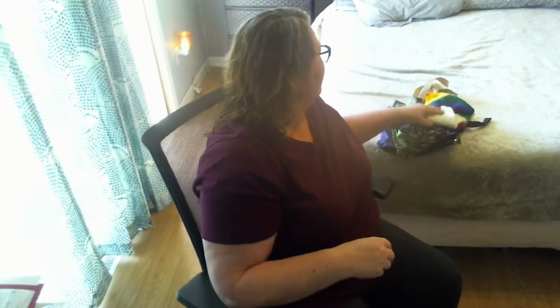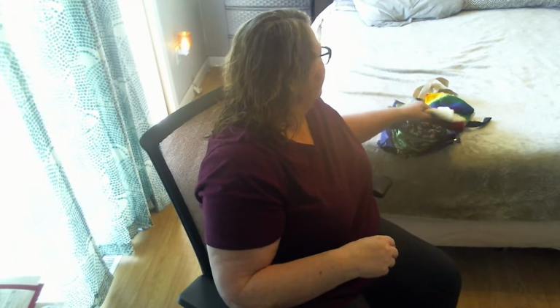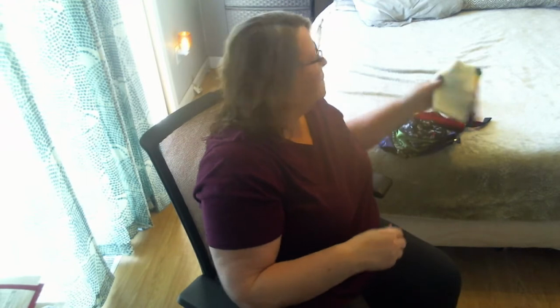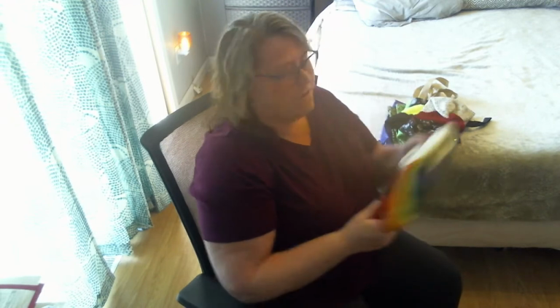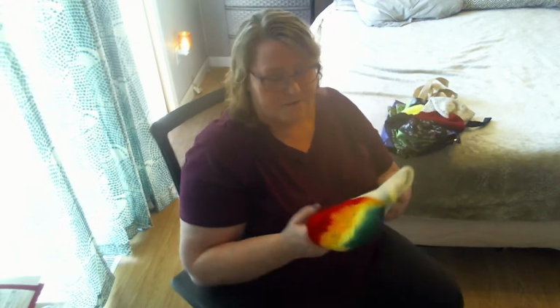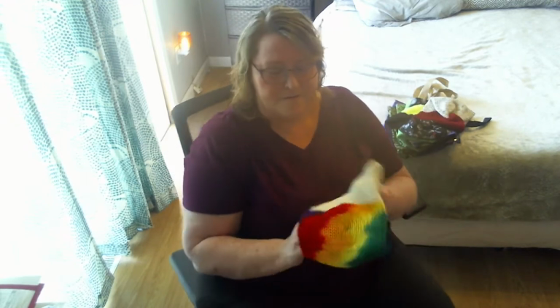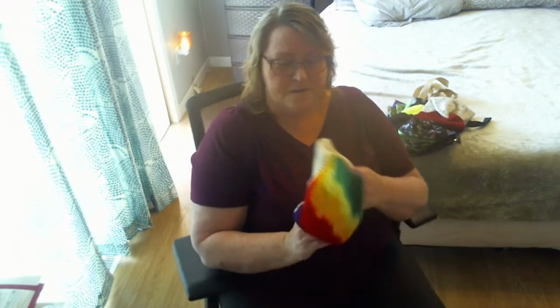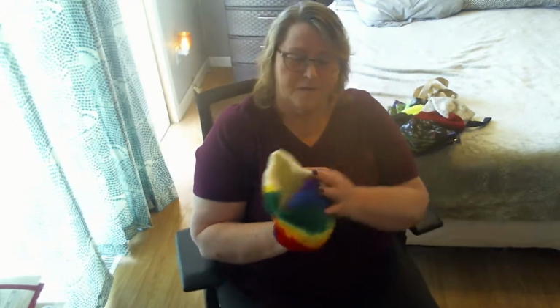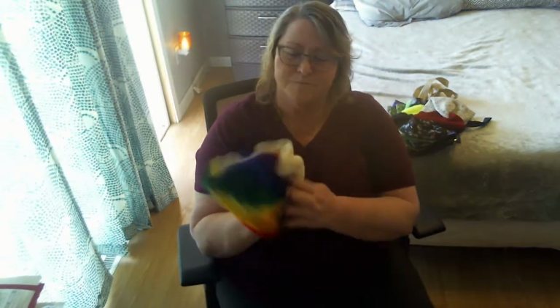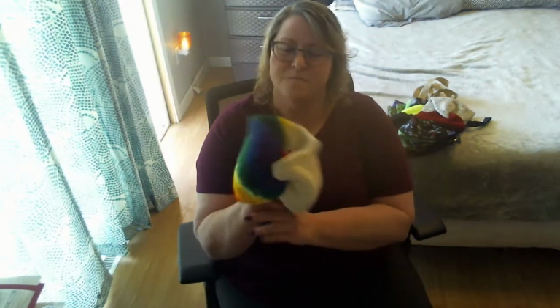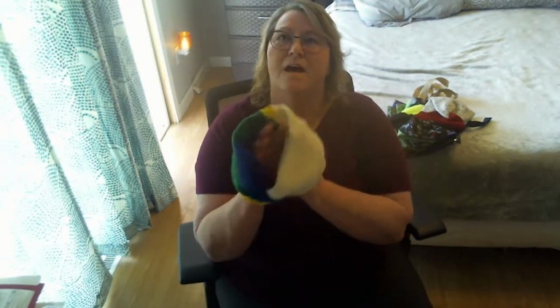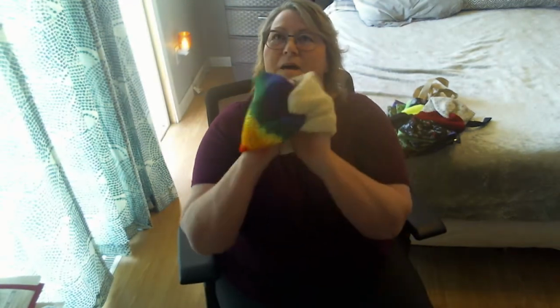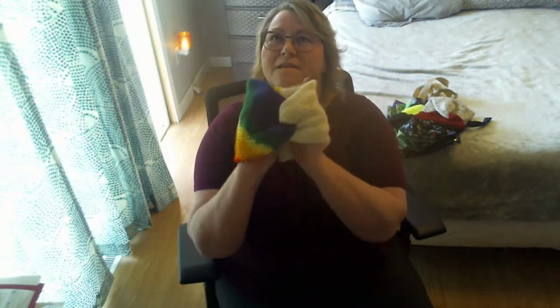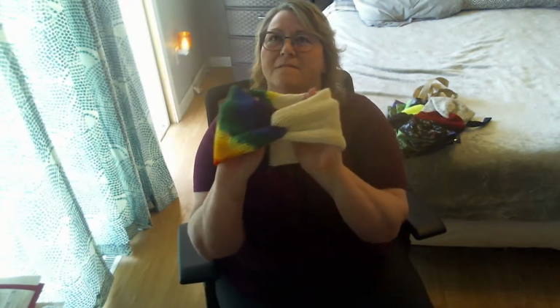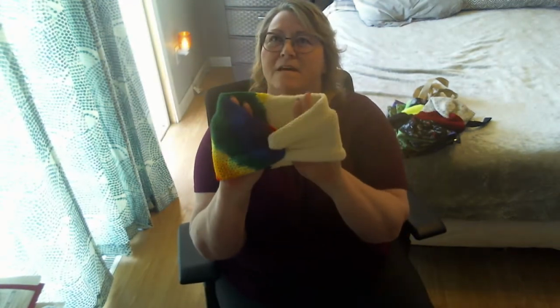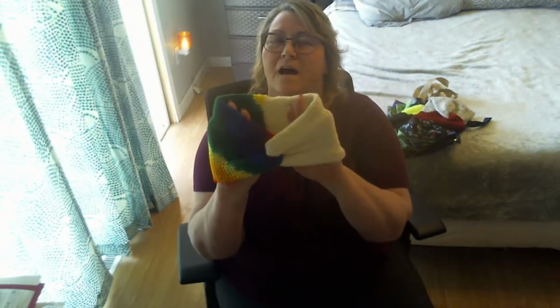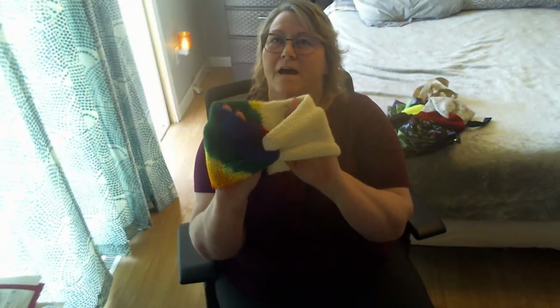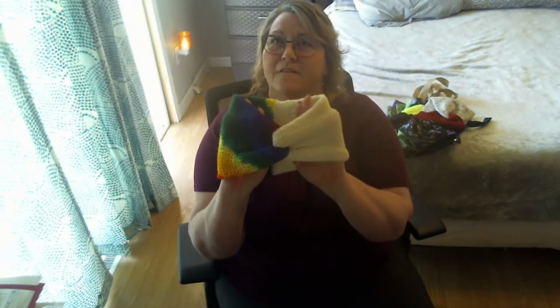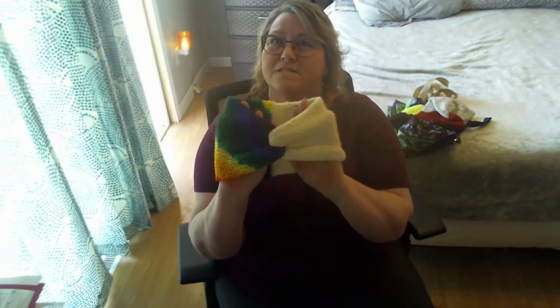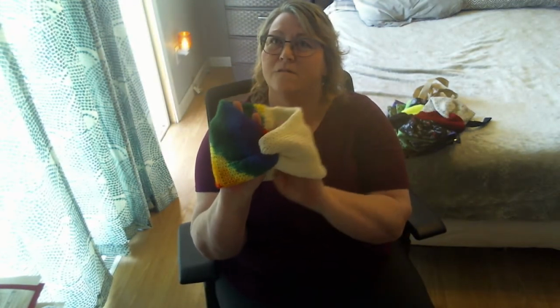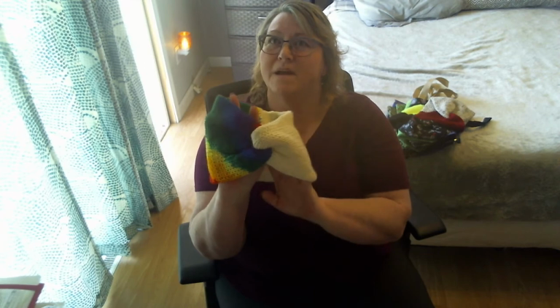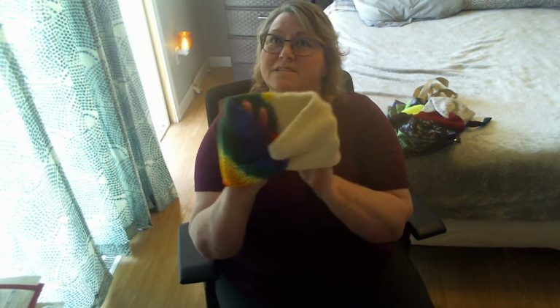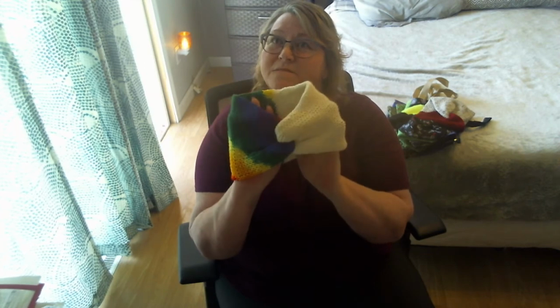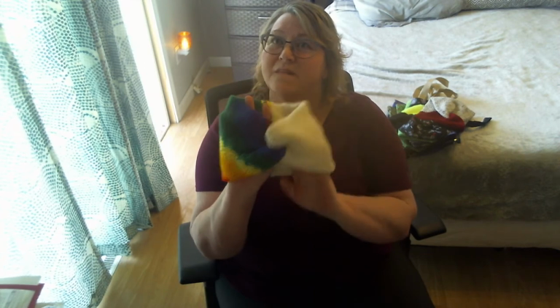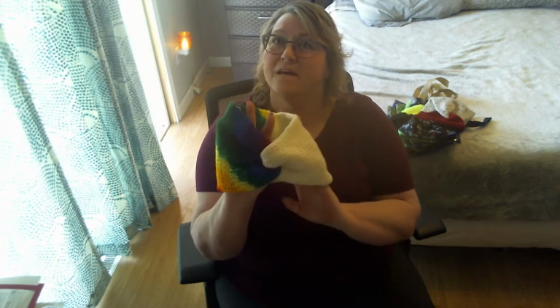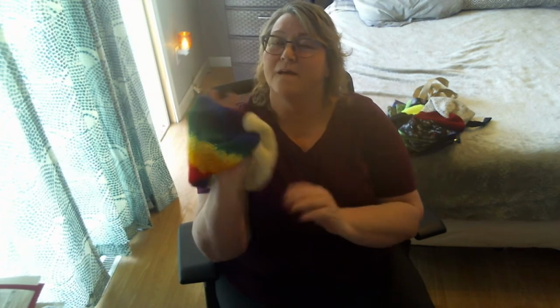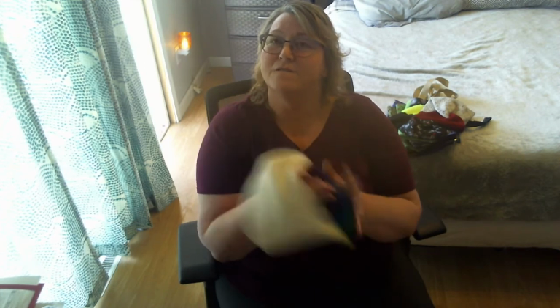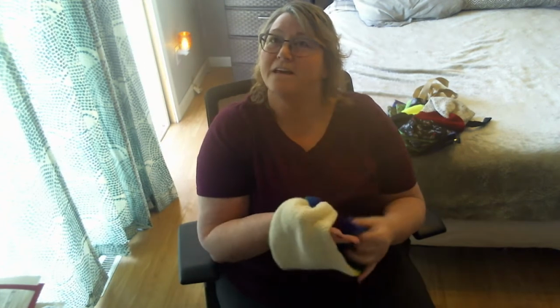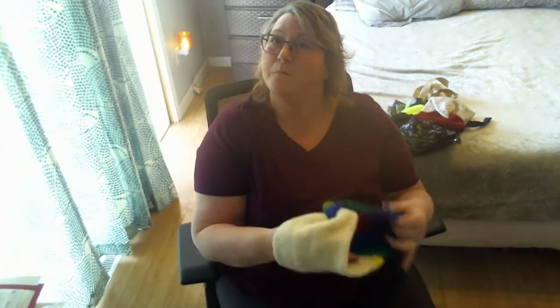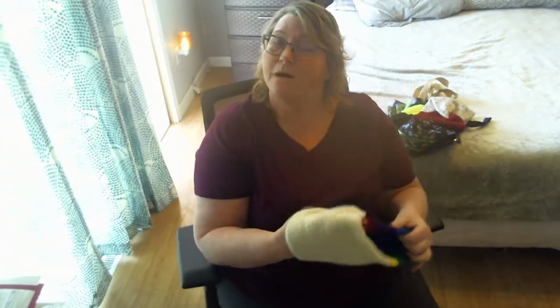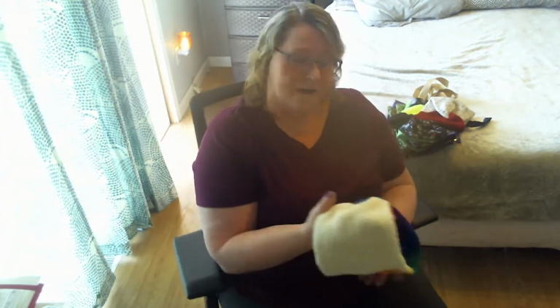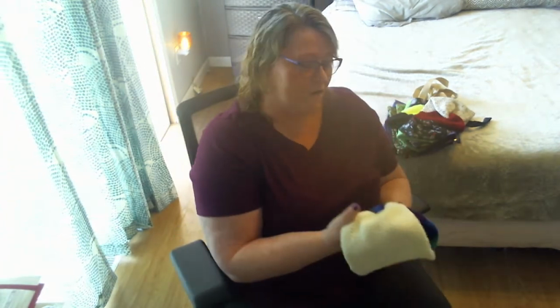Then I ordered a headband. I got this for my niece. I don't know if she'll like it, but I got it for her.